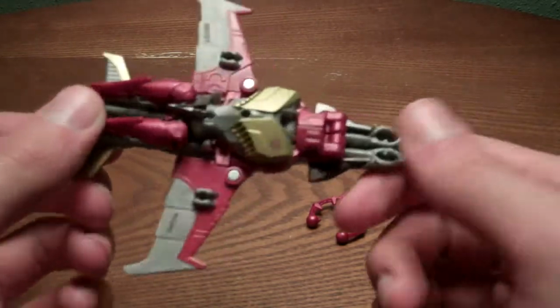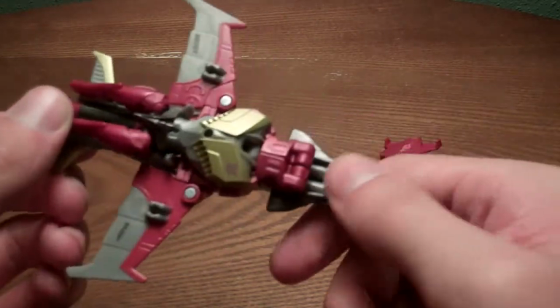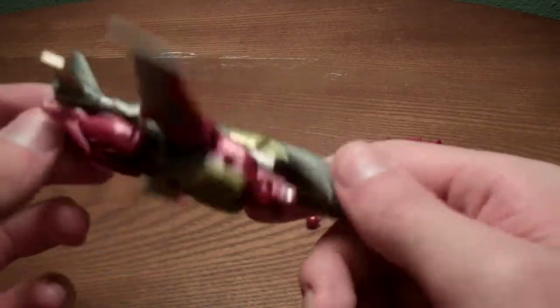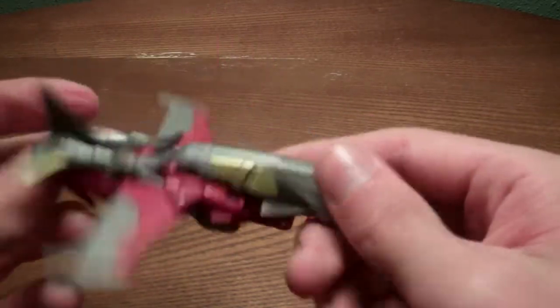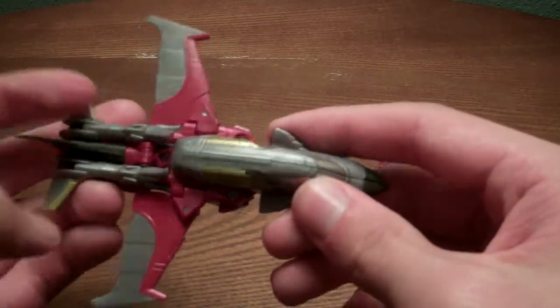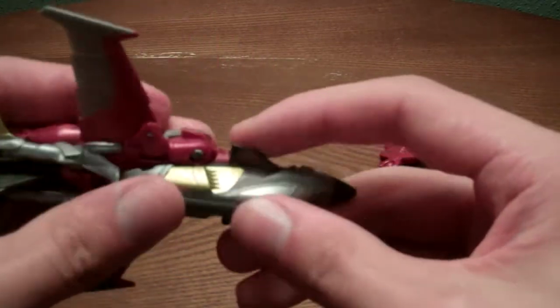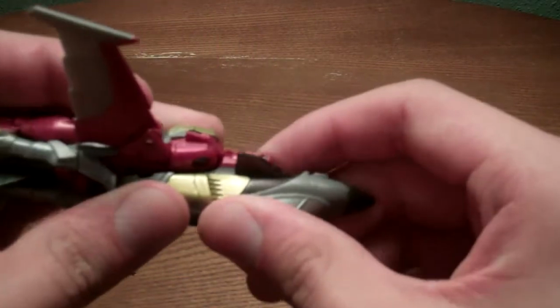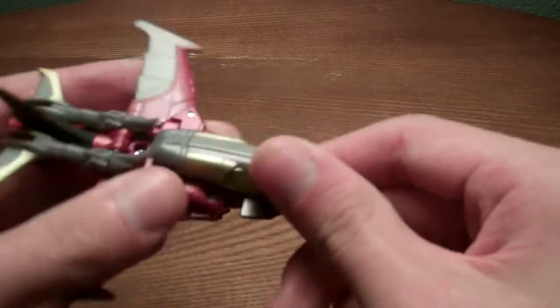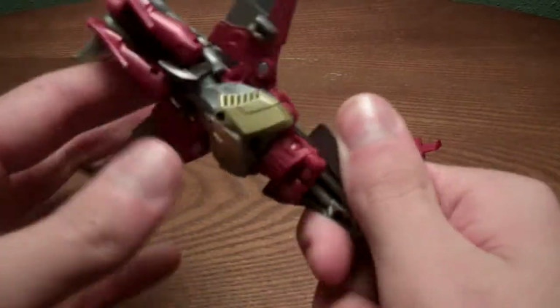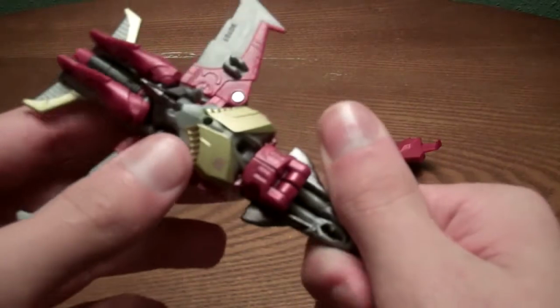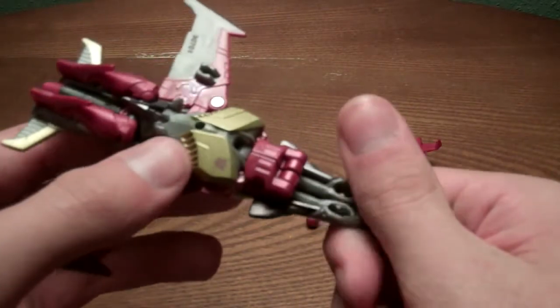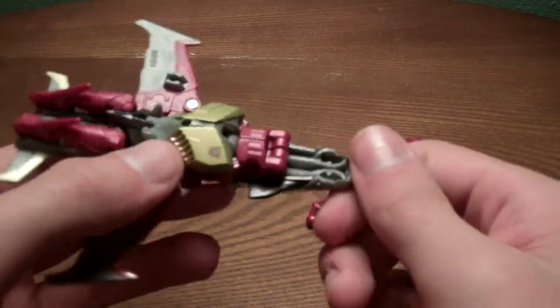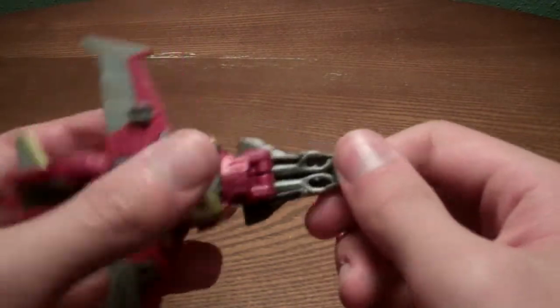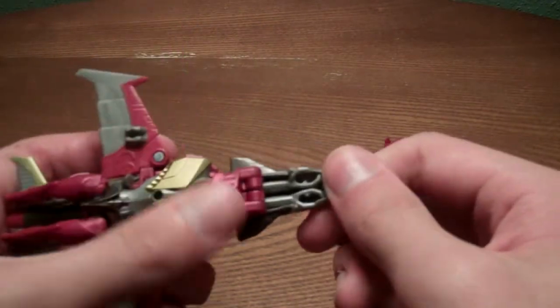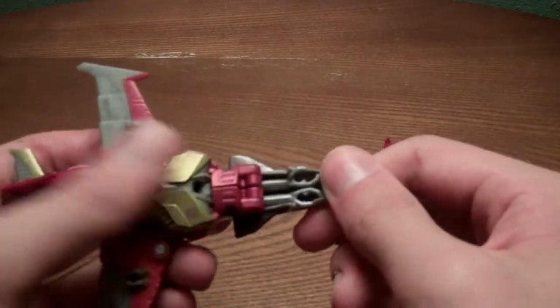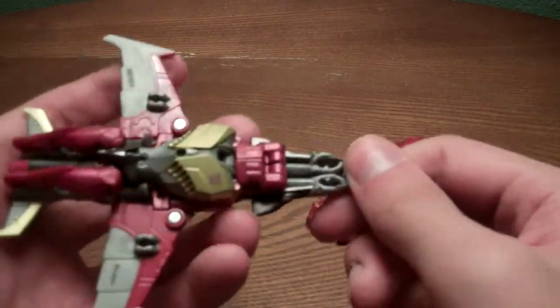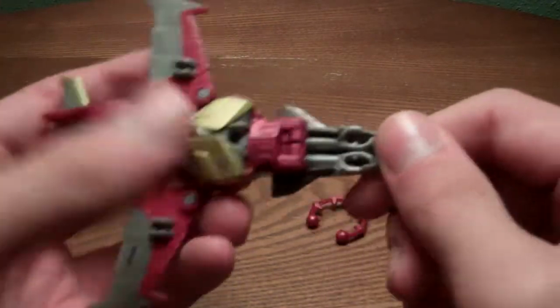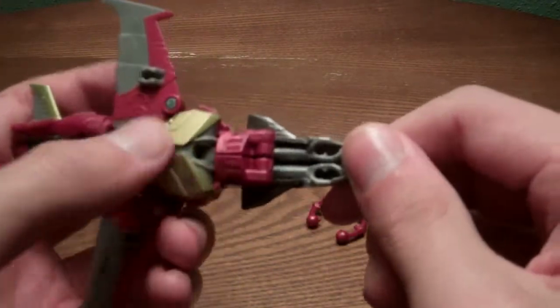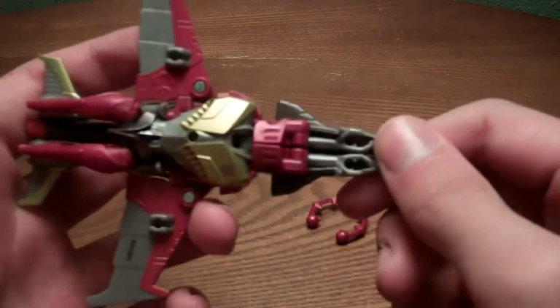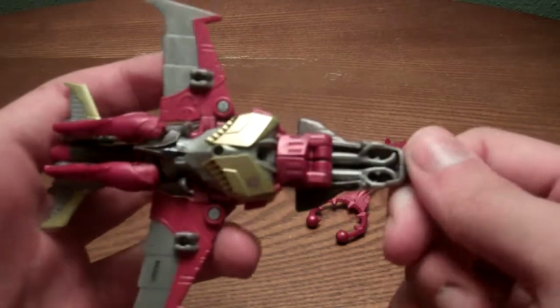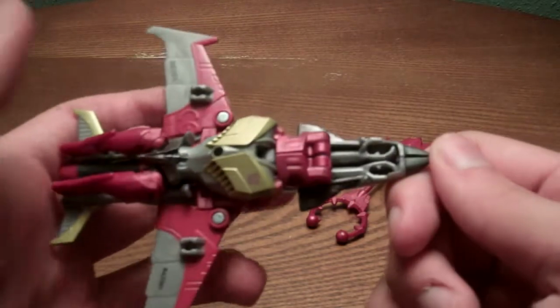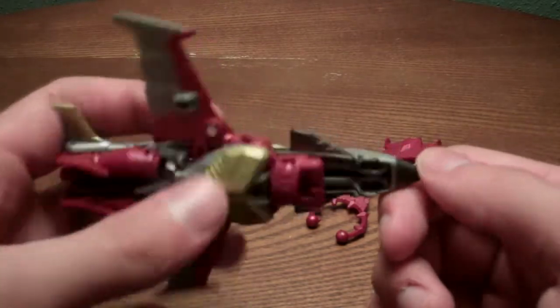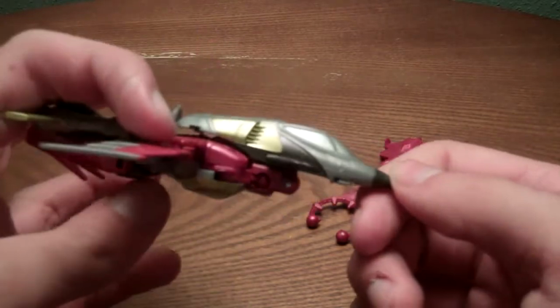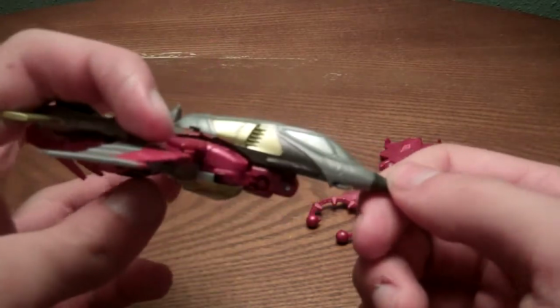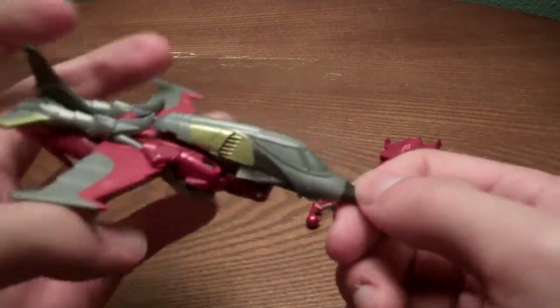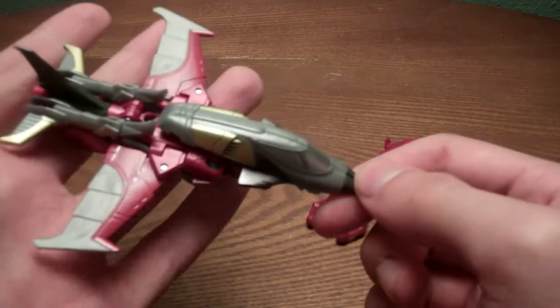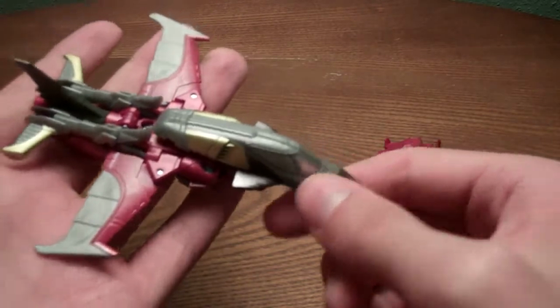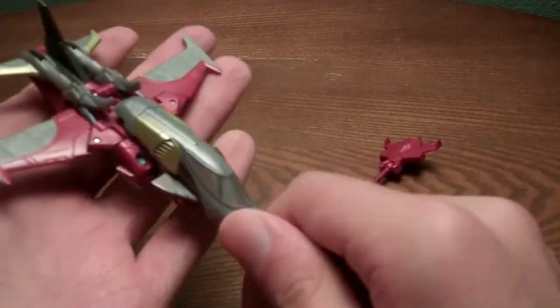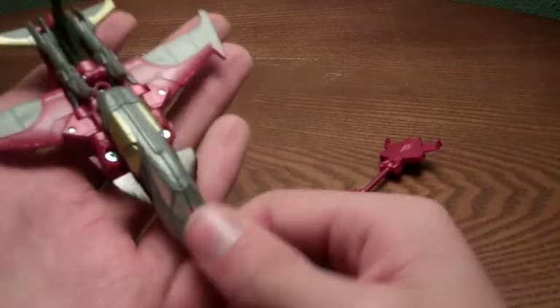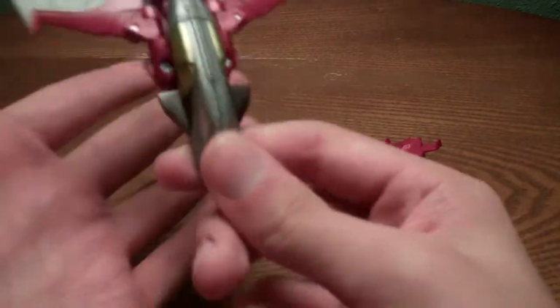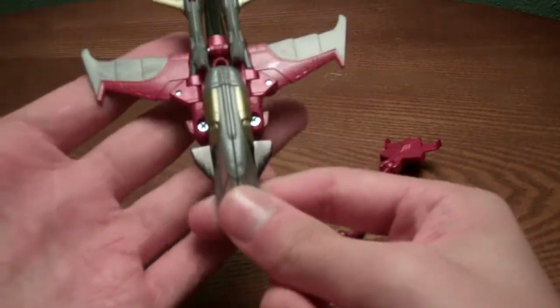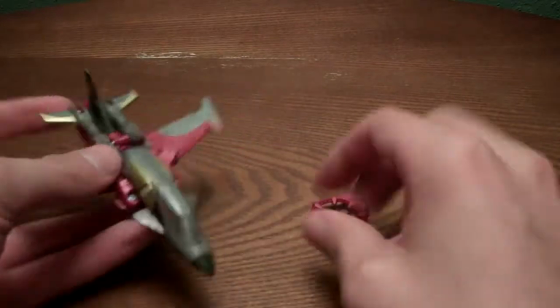Yeah, you can also see his hands, but at least you can't see his head like the Voyager. You can still see his chest like in each representation of his mold, but yeah, nice jet.